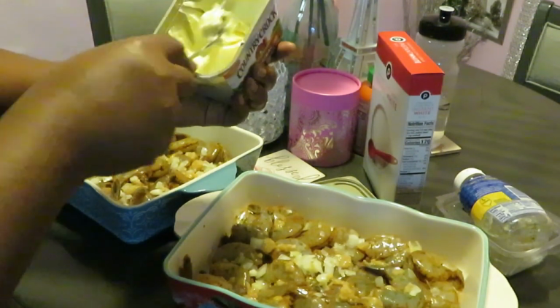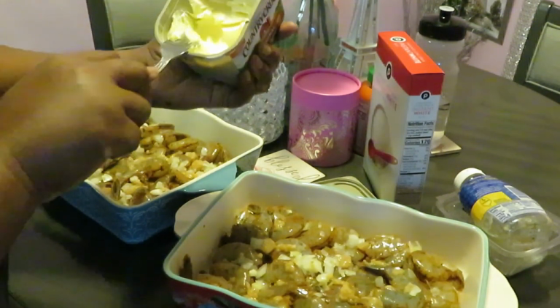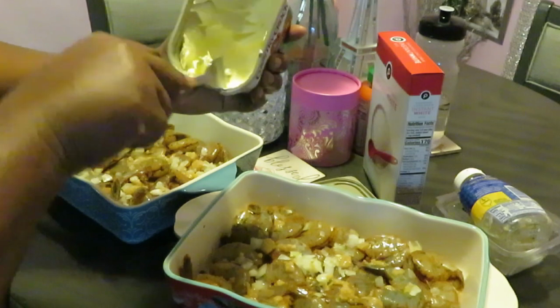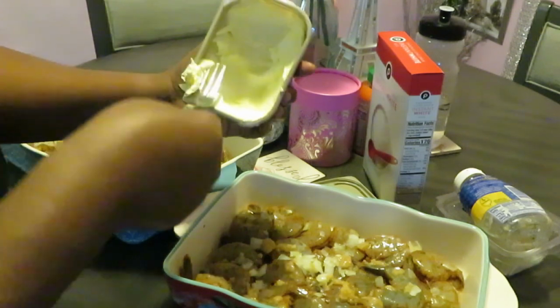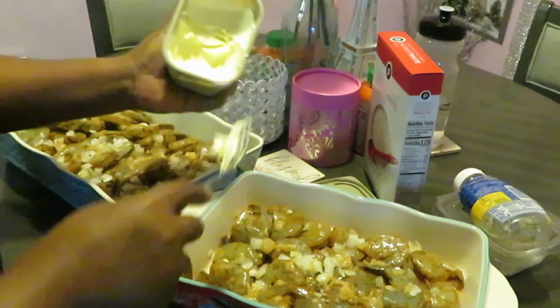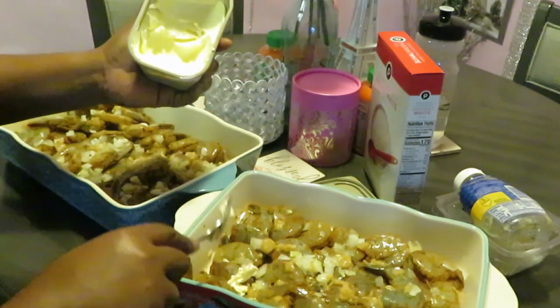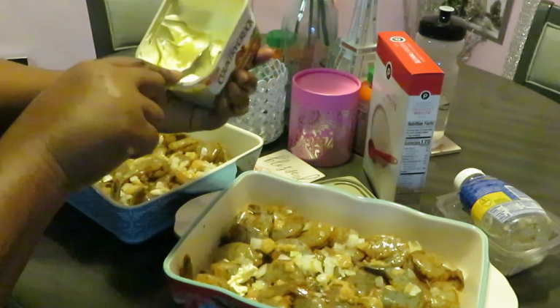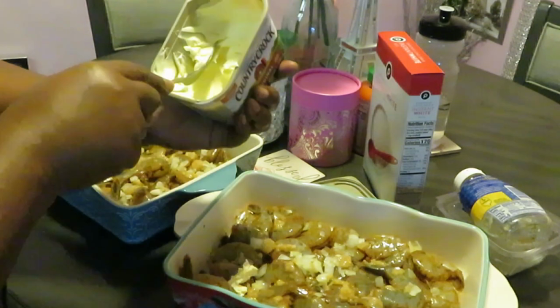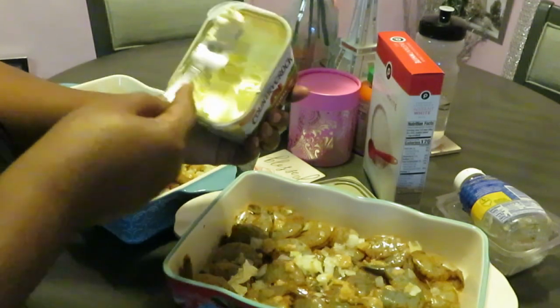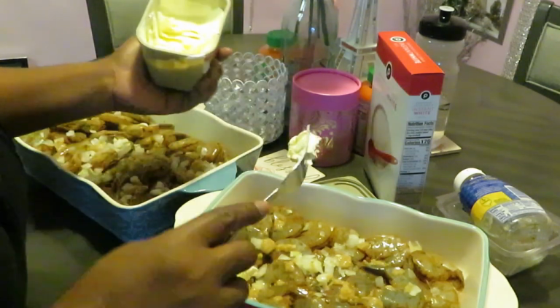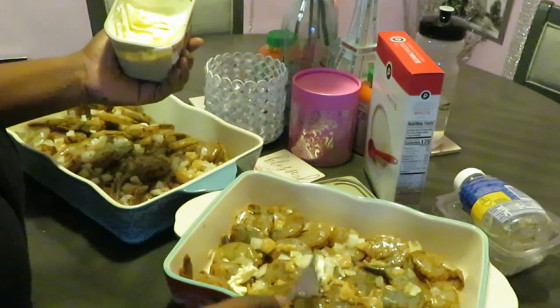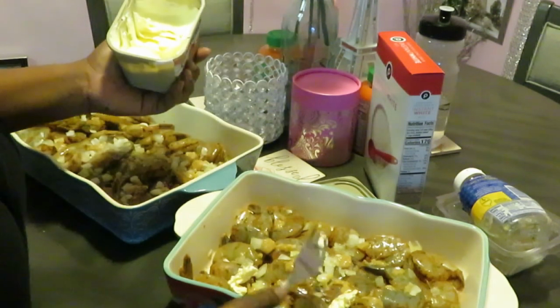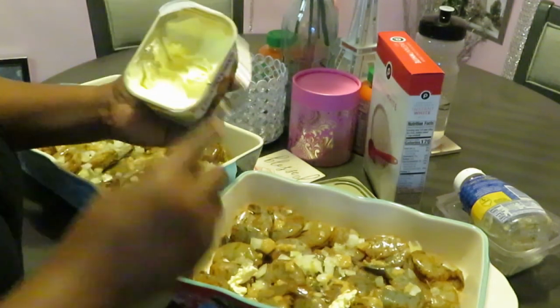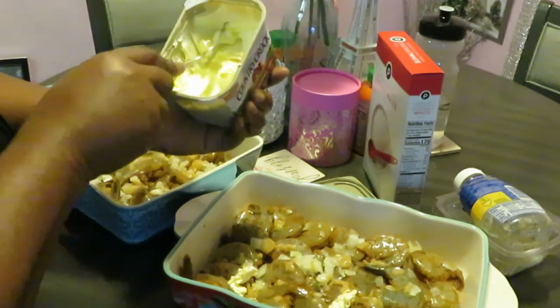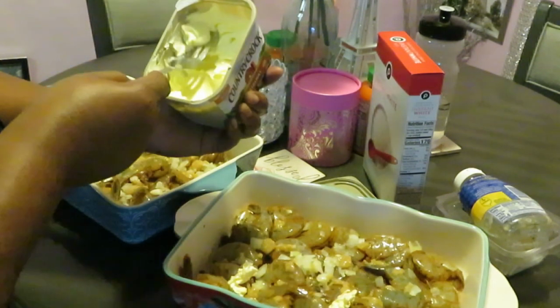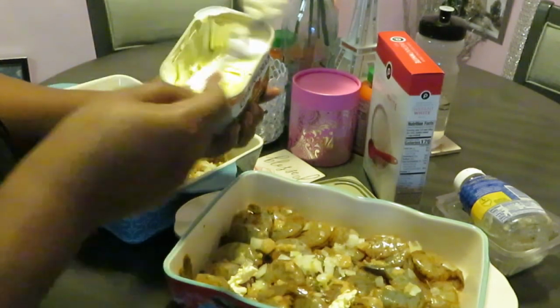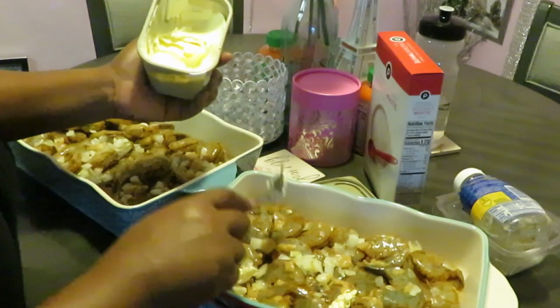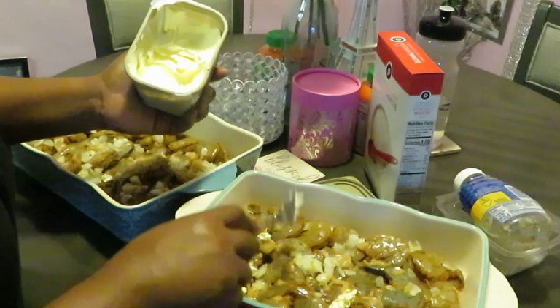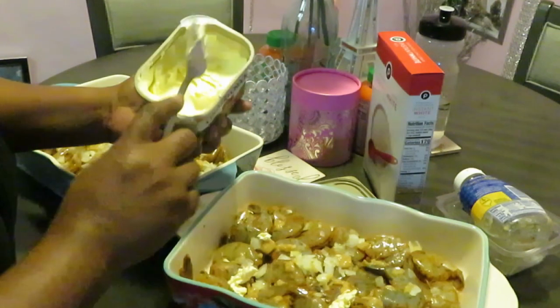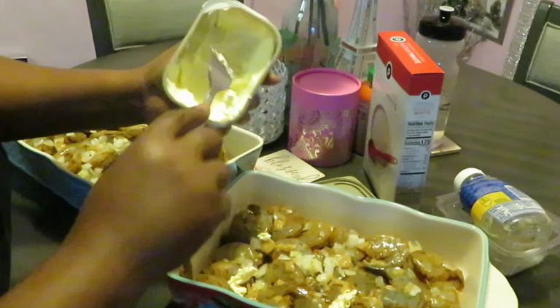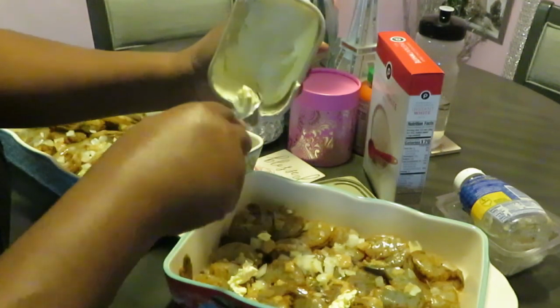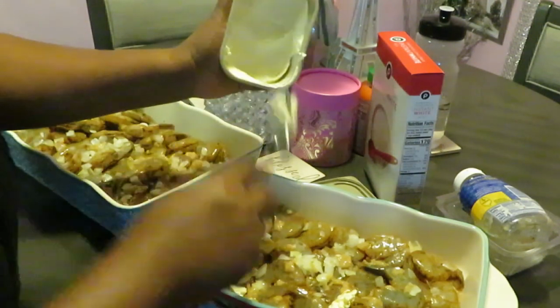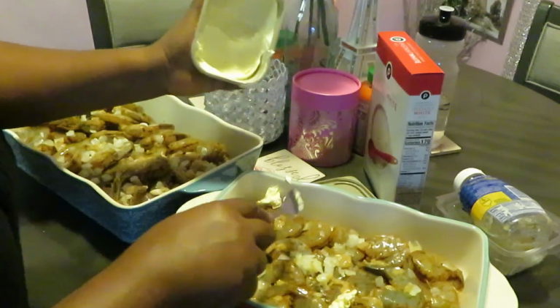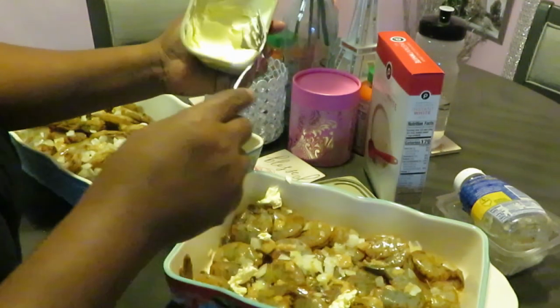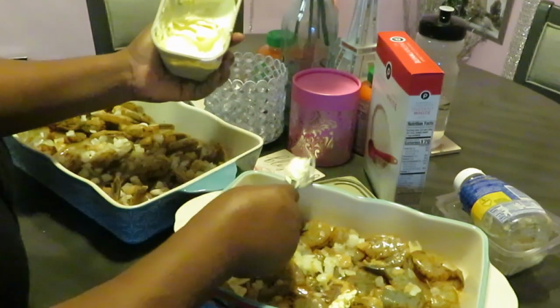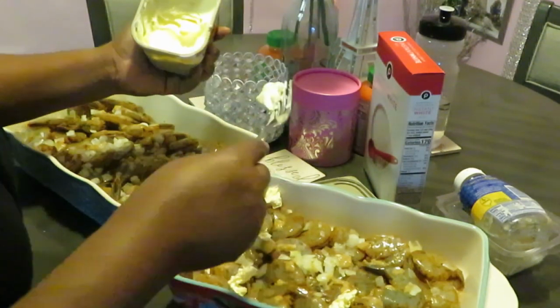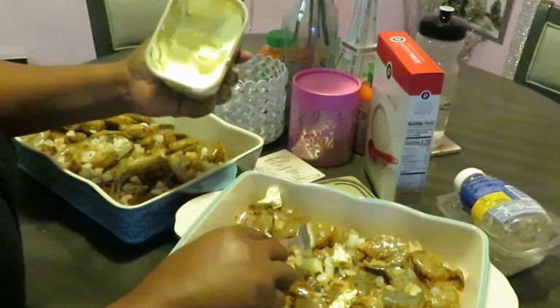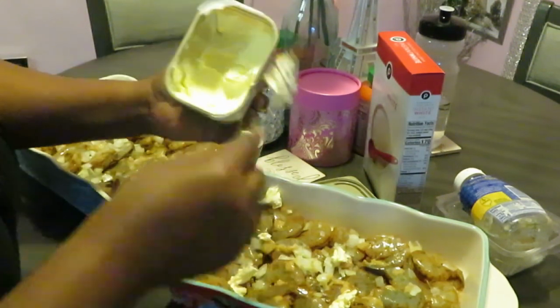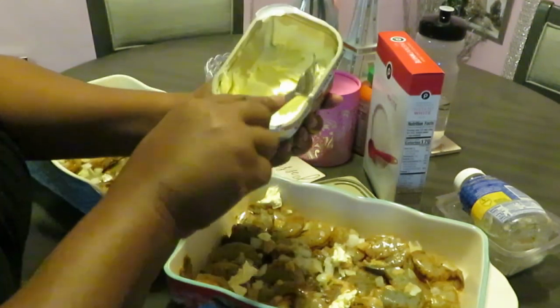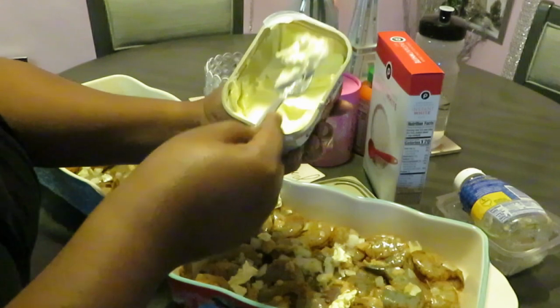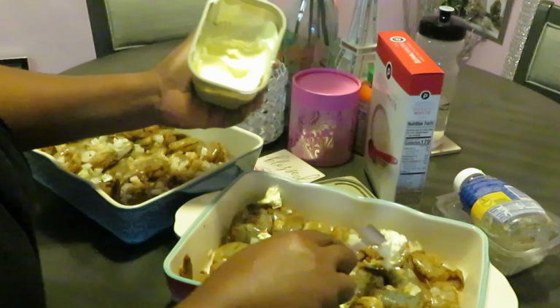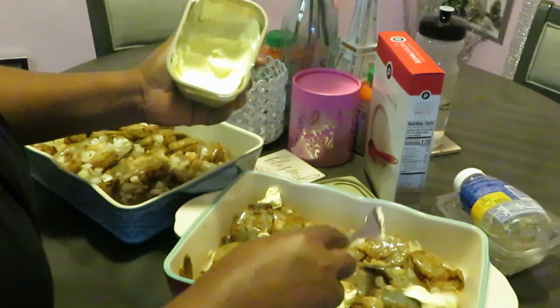I'm just going to put some butter — just drop some chunks of butter in here. Y'all know that butter is going to melt right down.